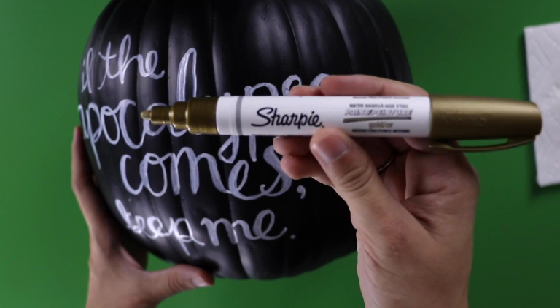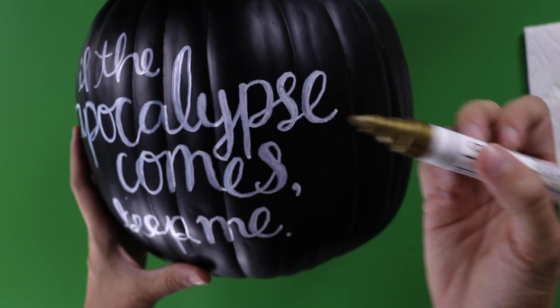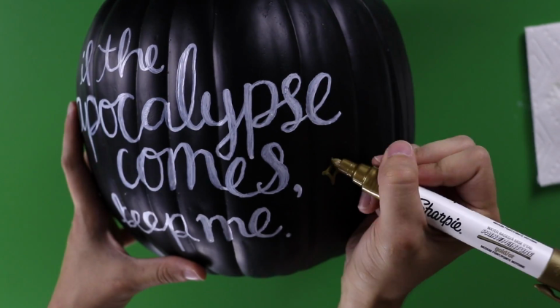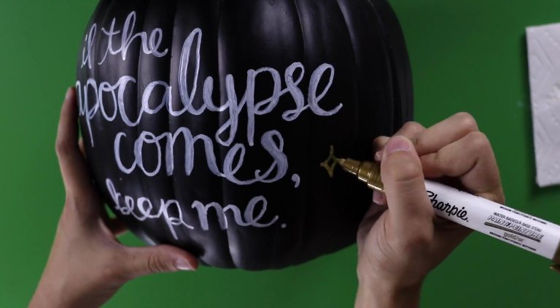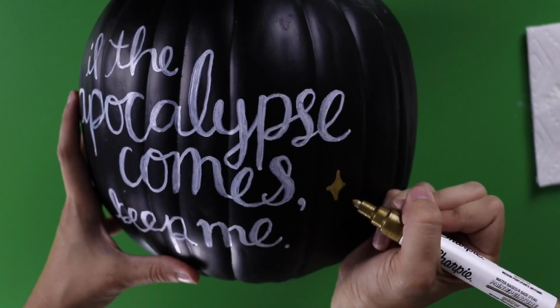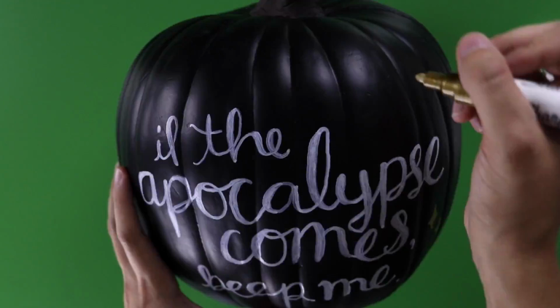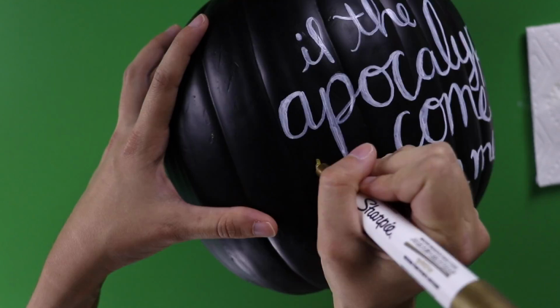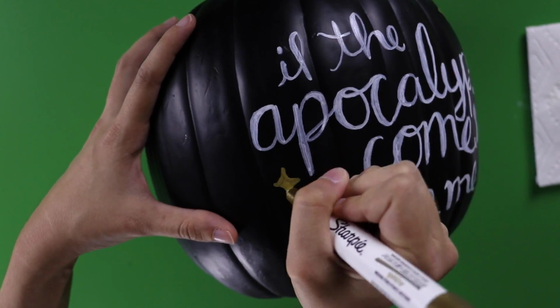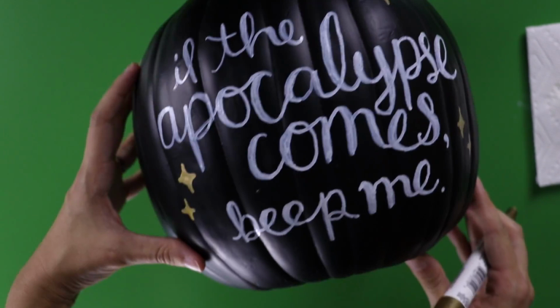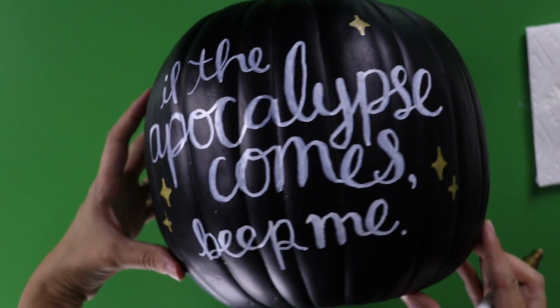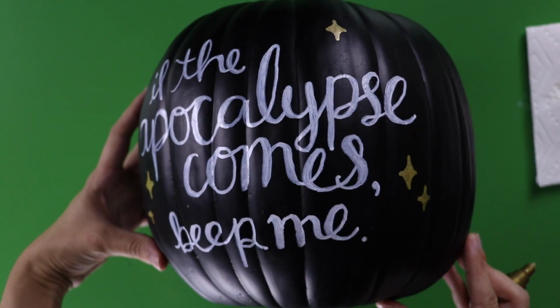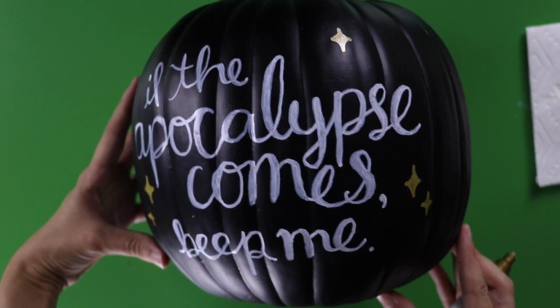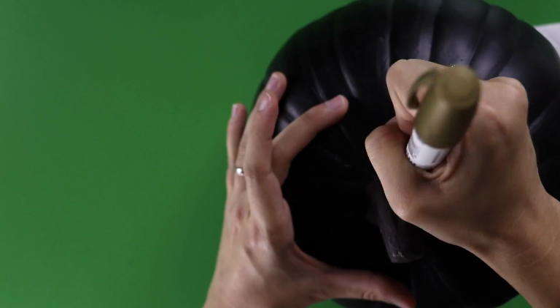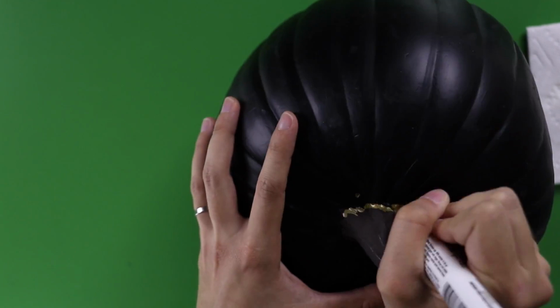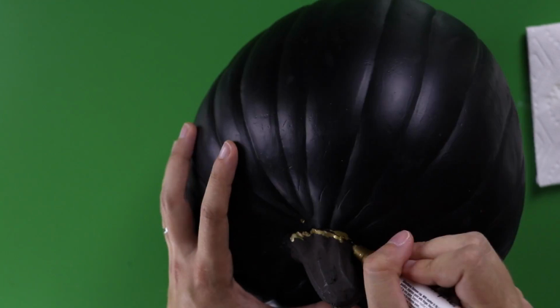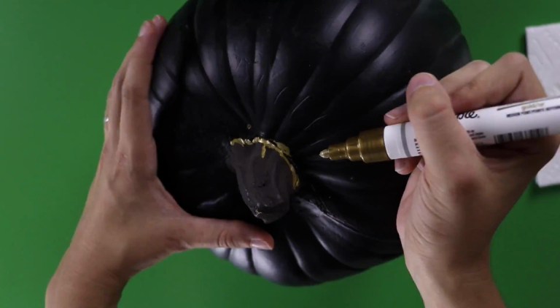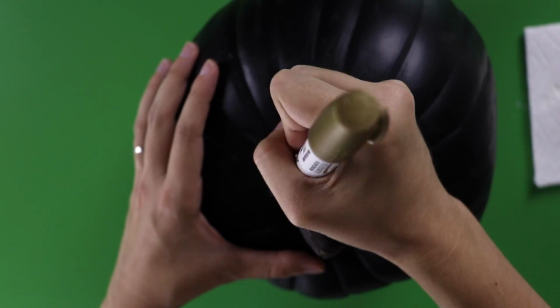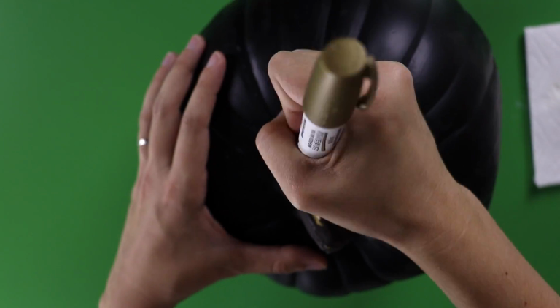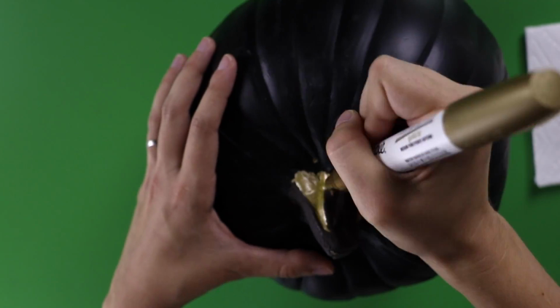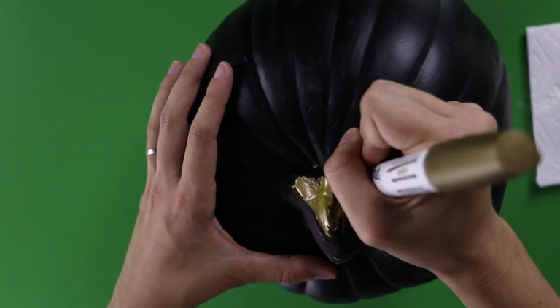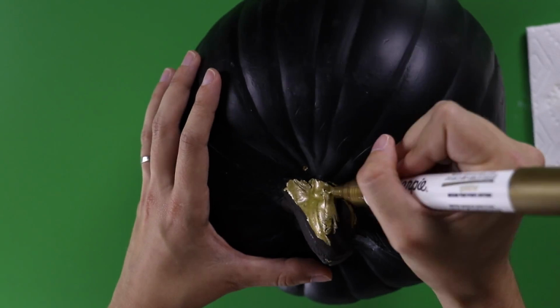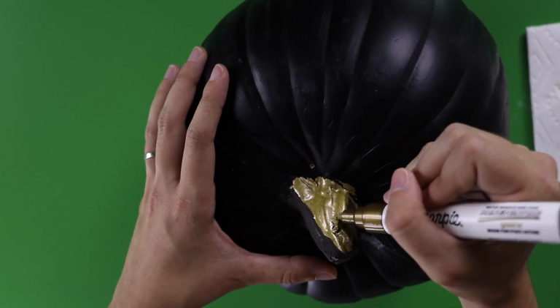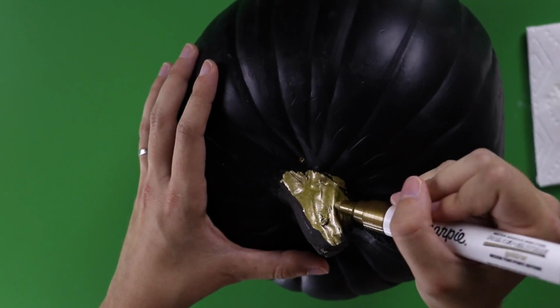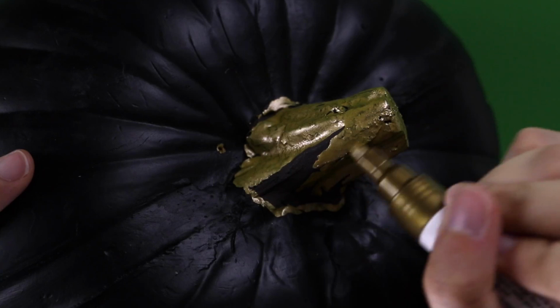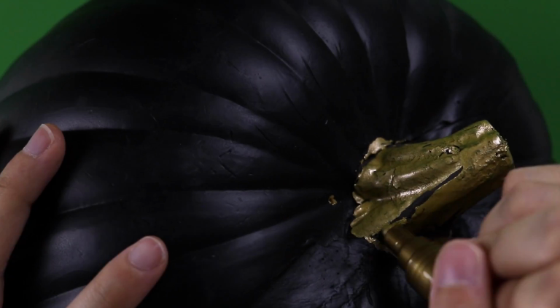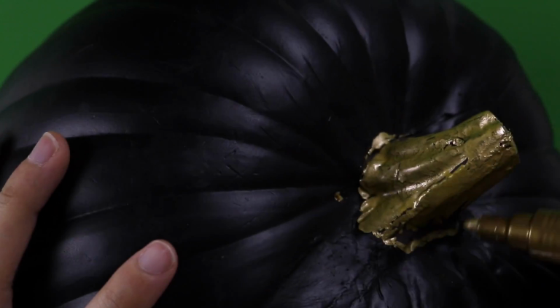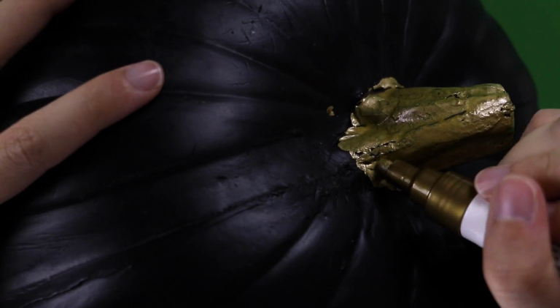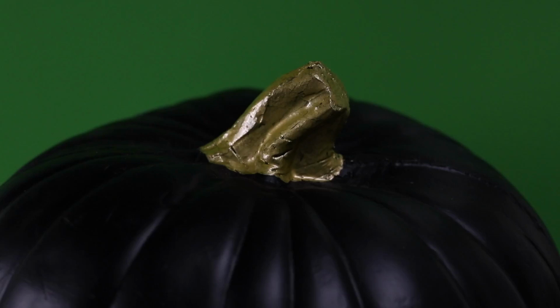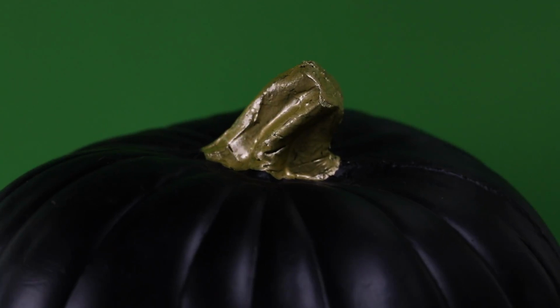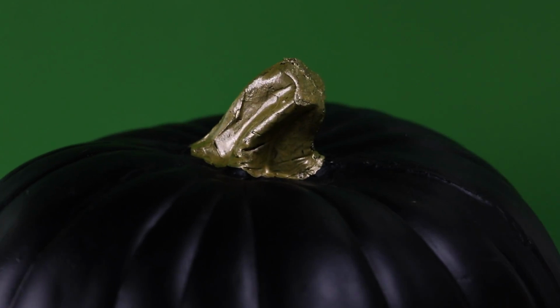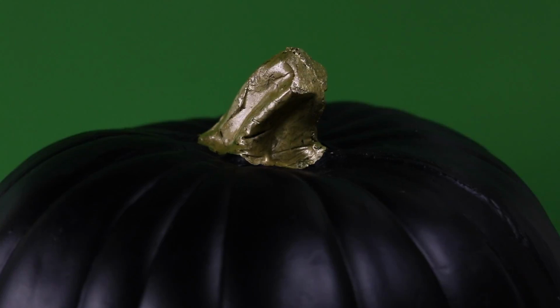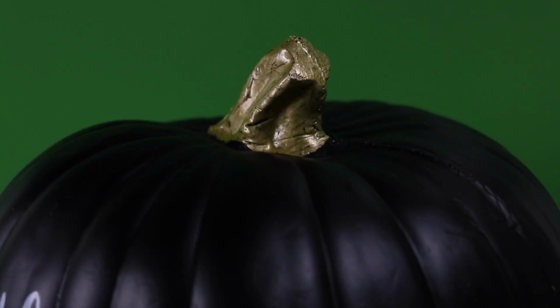Then I took the metallic gold marker and drew some little sparkles around the words. To finish up and tie it all together, I colored over the whole stem with the gold marker — it wasn't super realistic anyway, and now it's all shiny and cute!